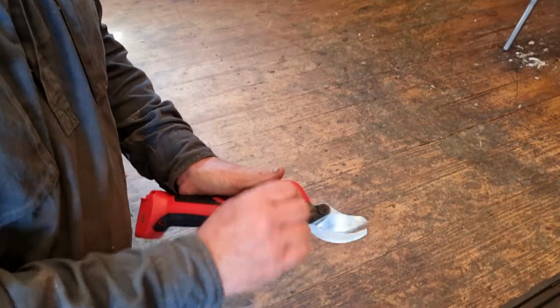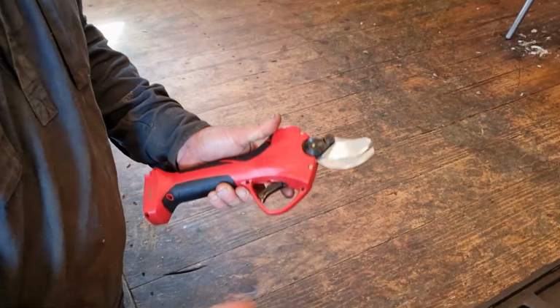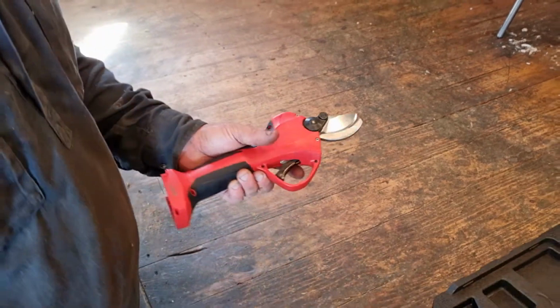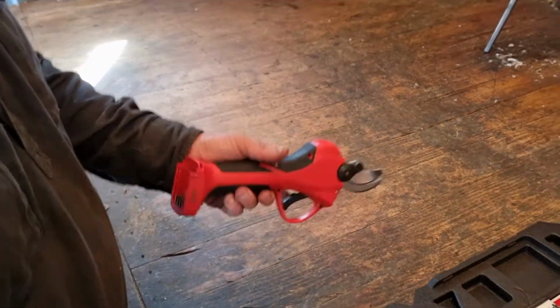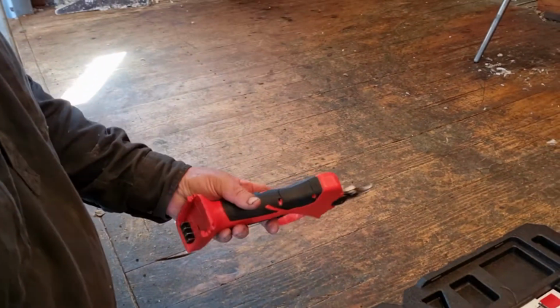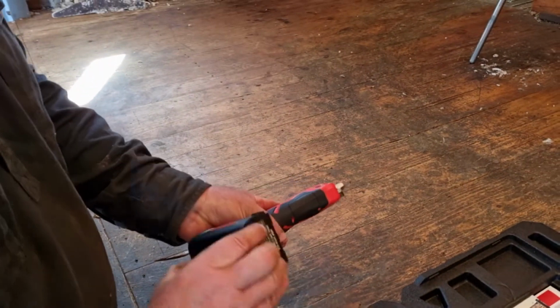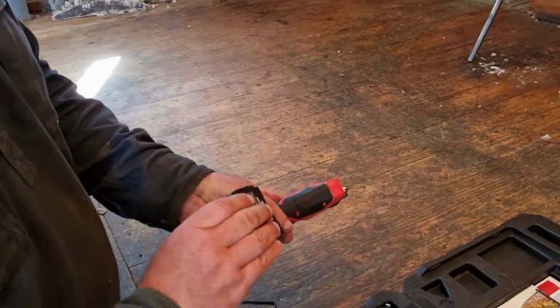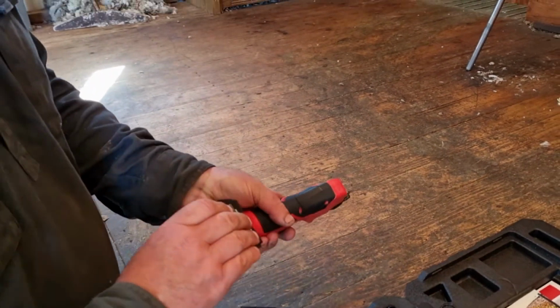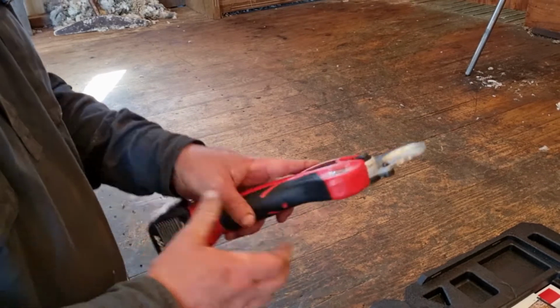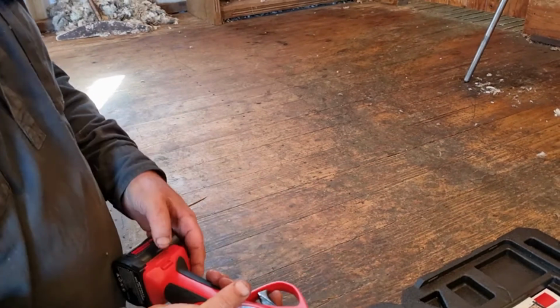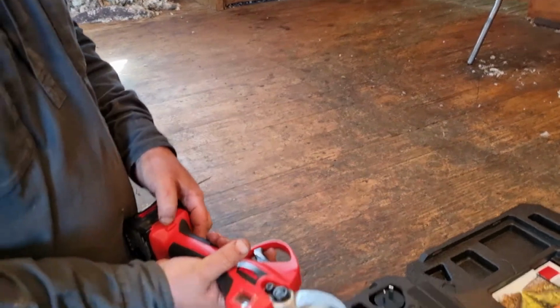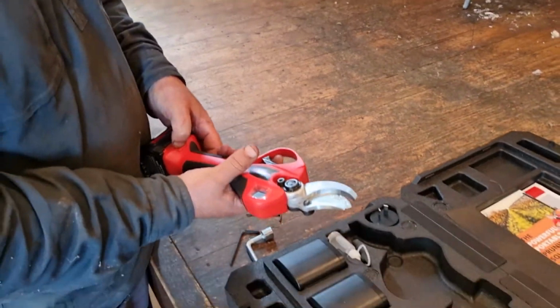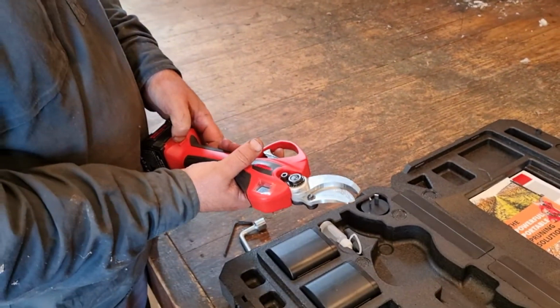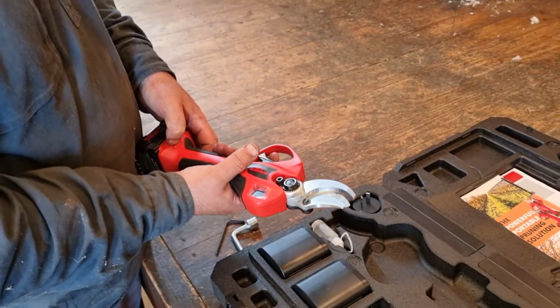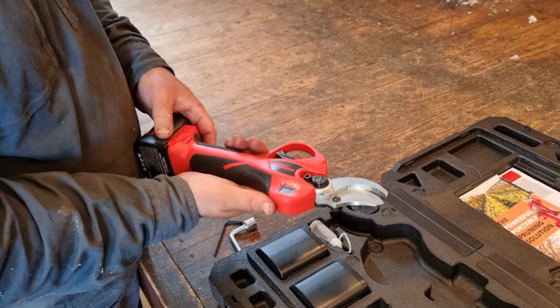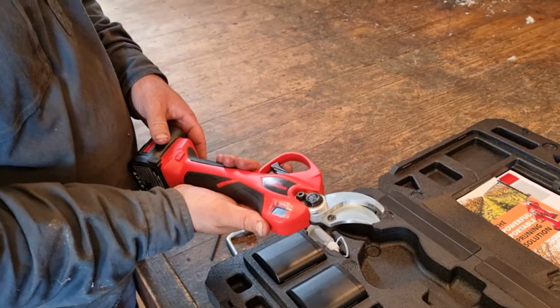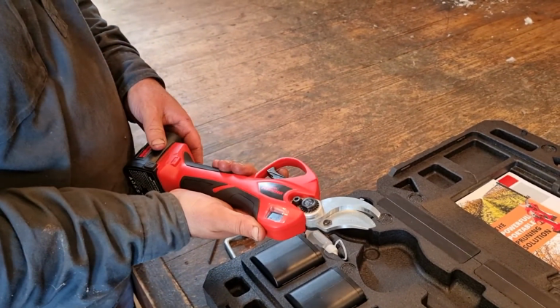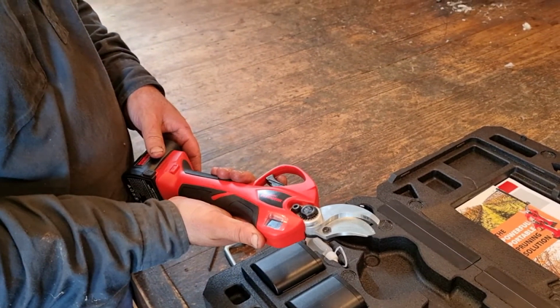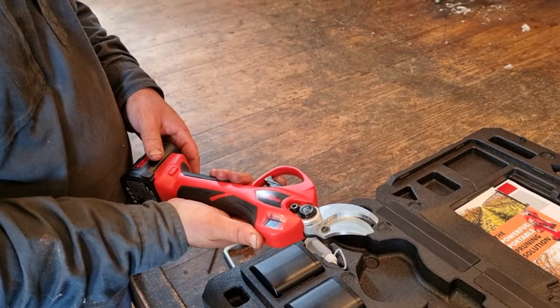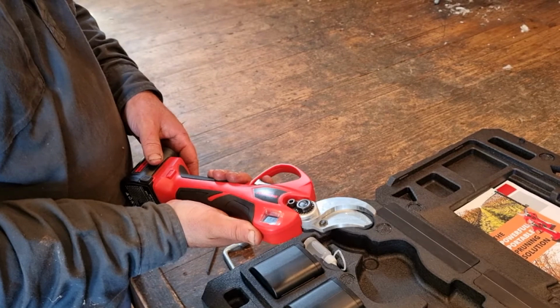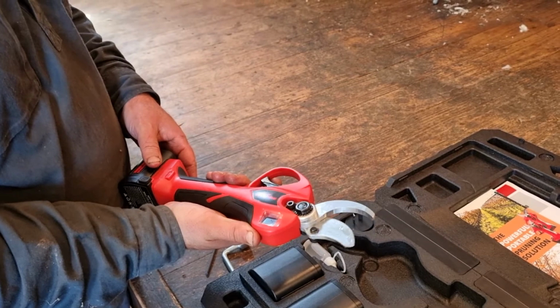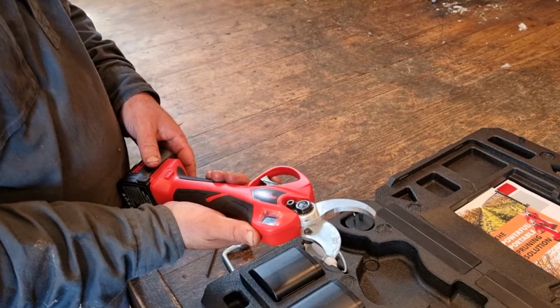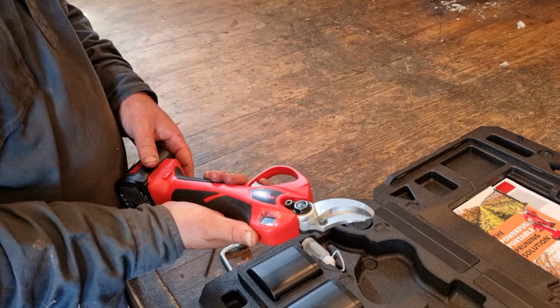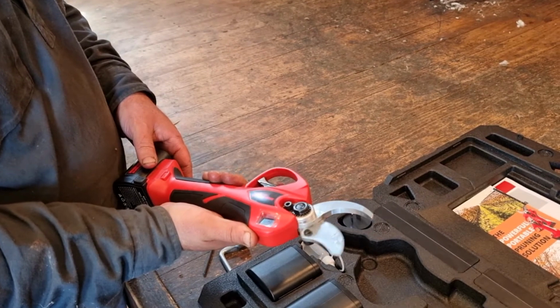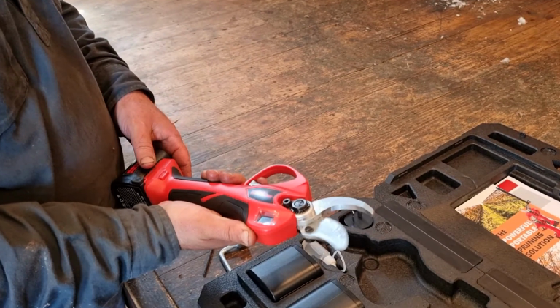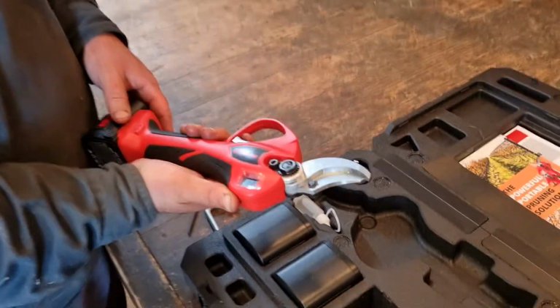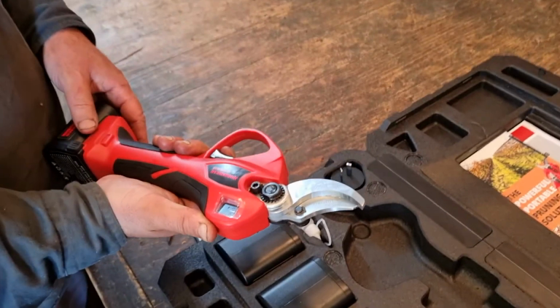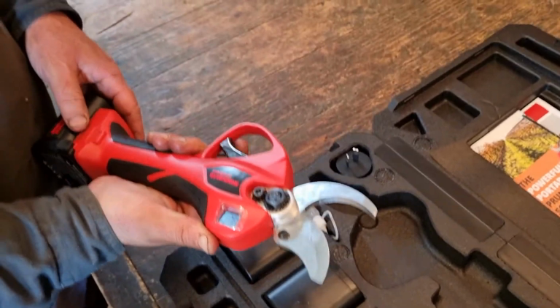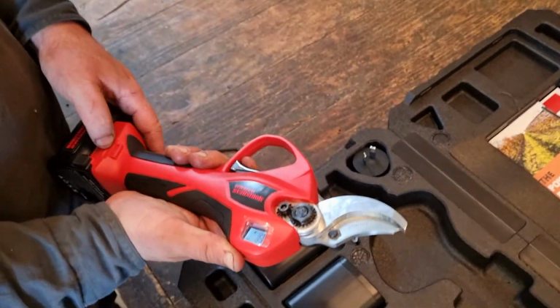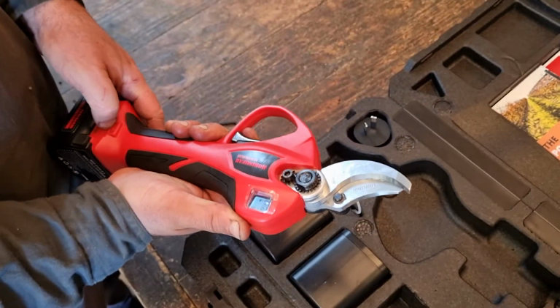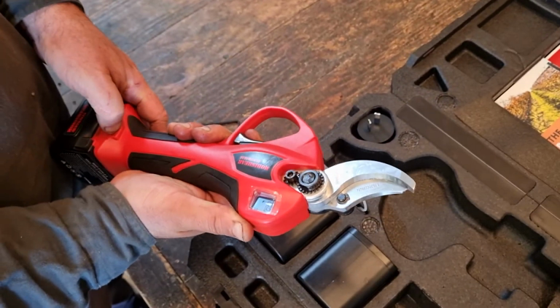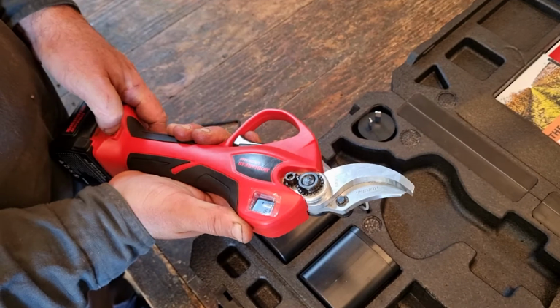Then we should be ready to go — put a battery in. As you can see, the blade will find its position and that's ready to go.